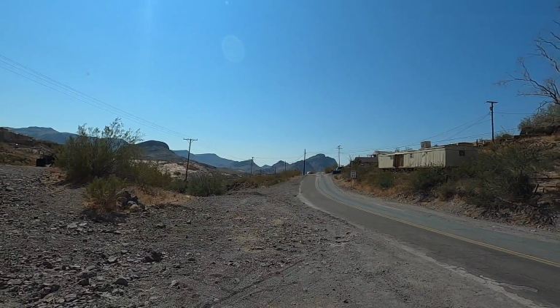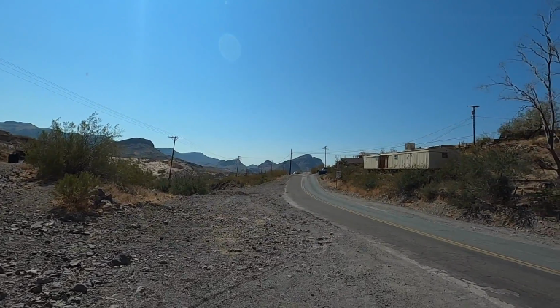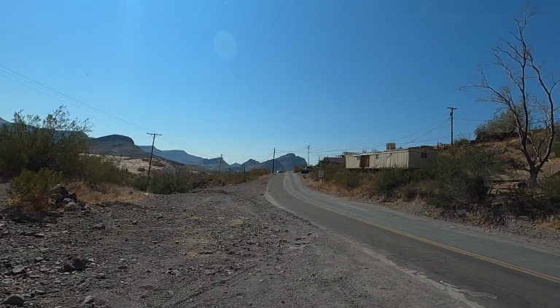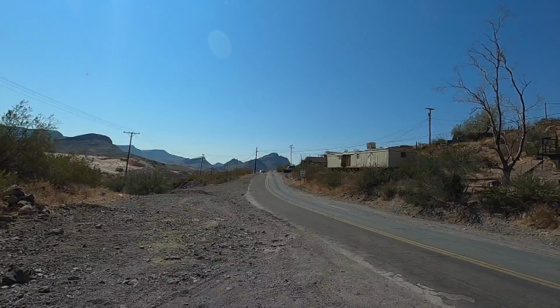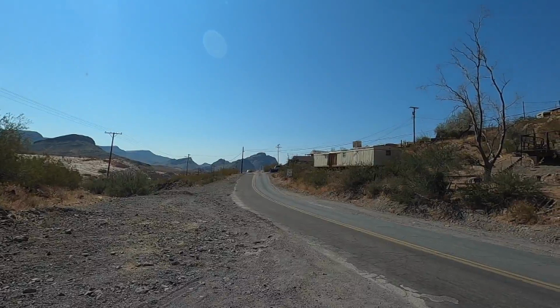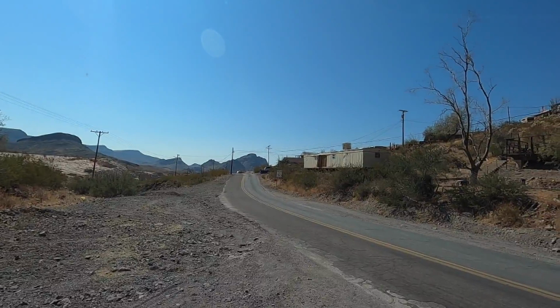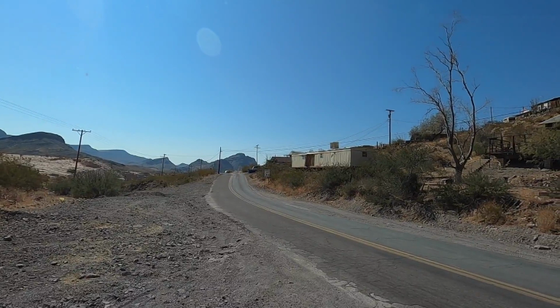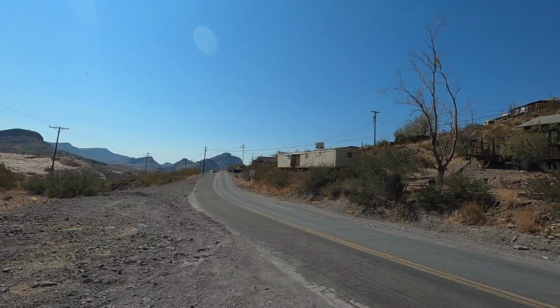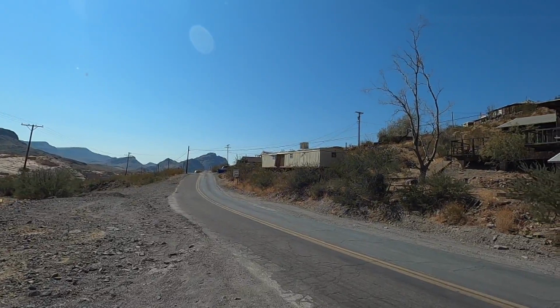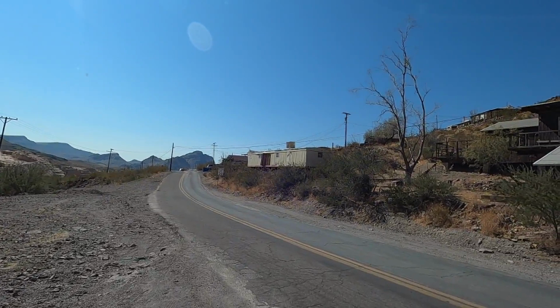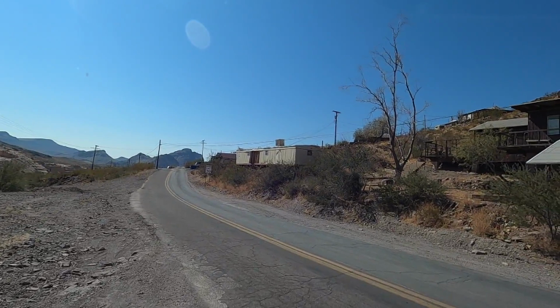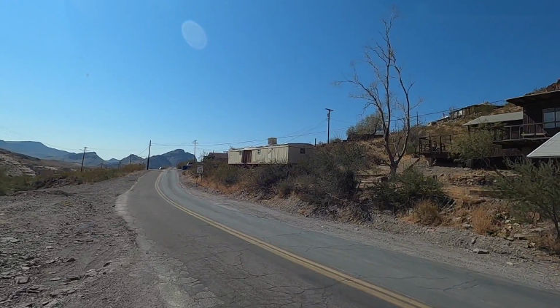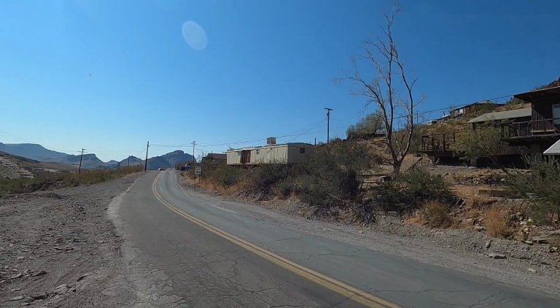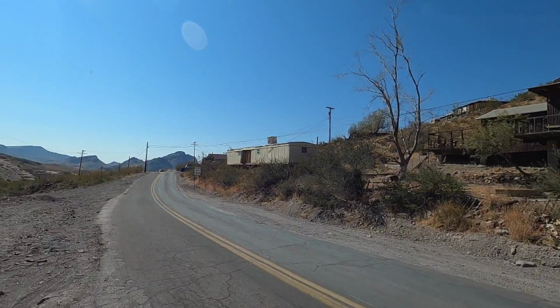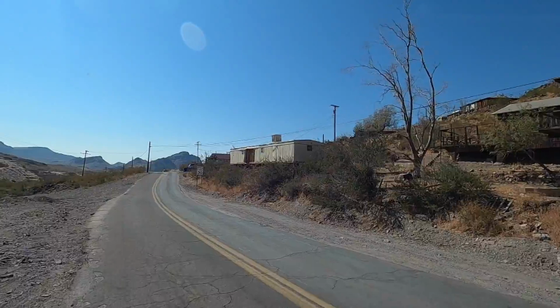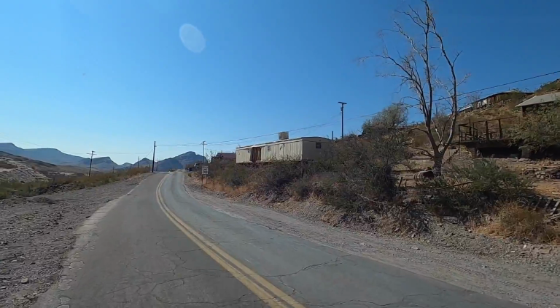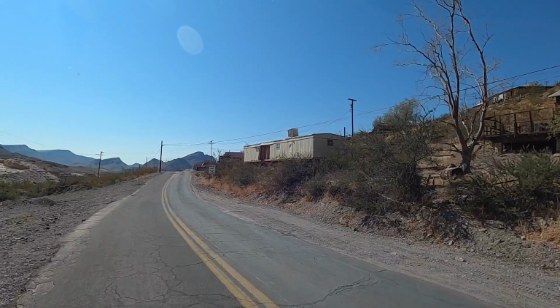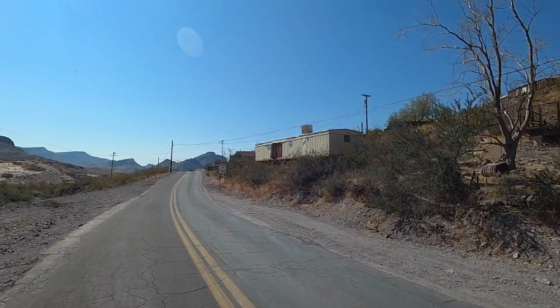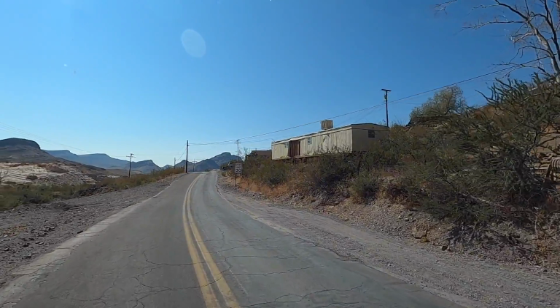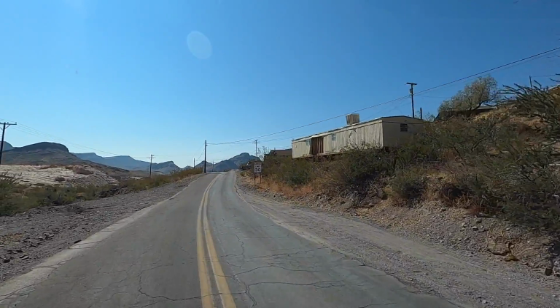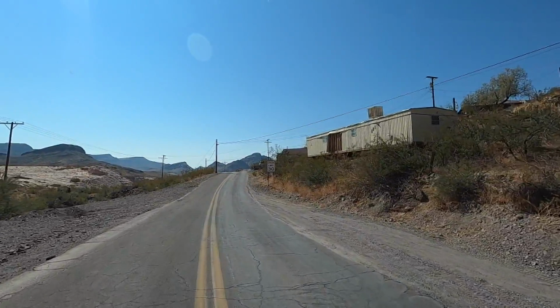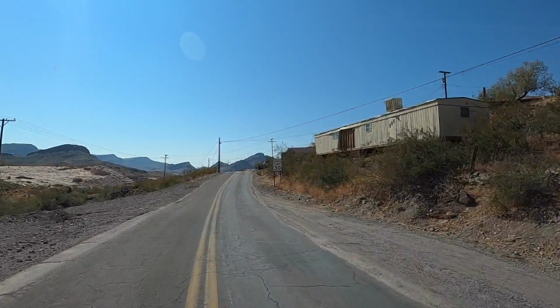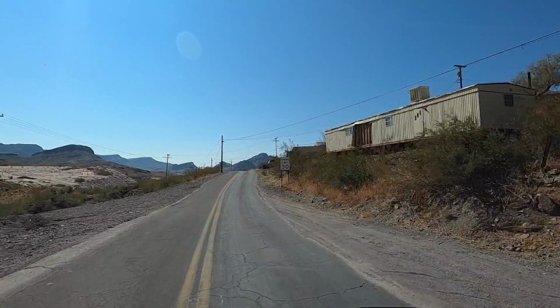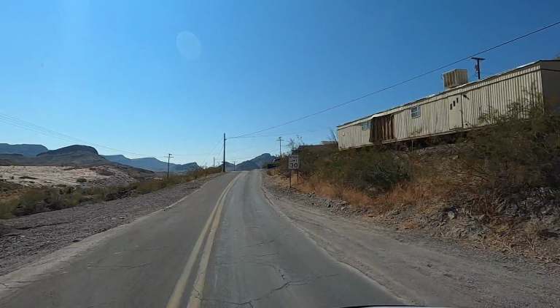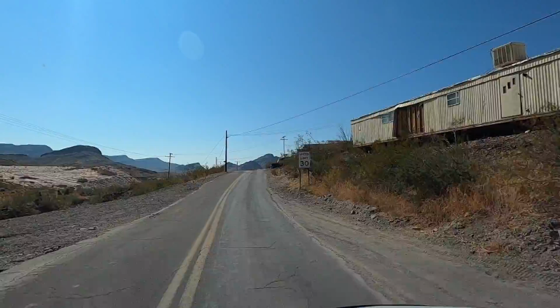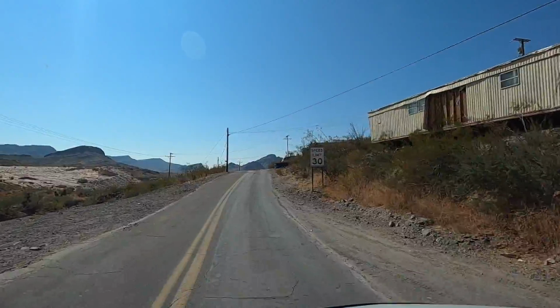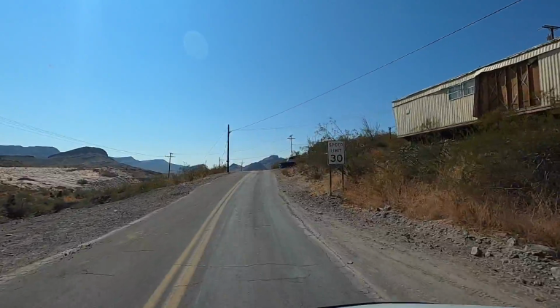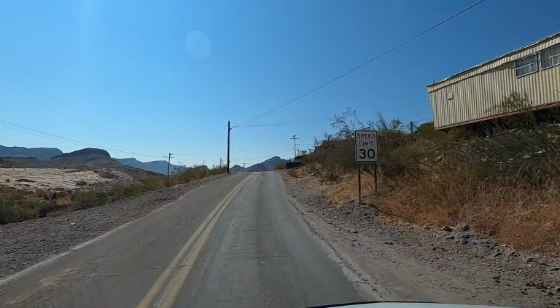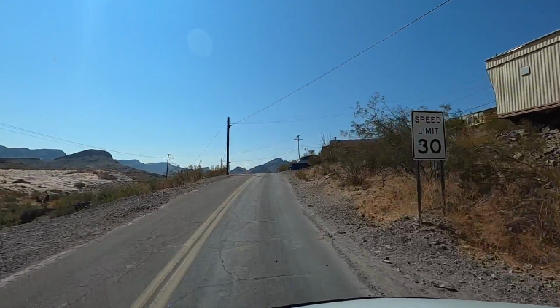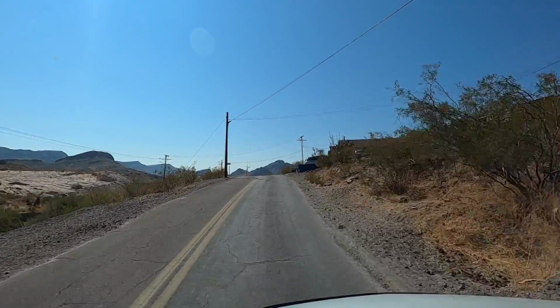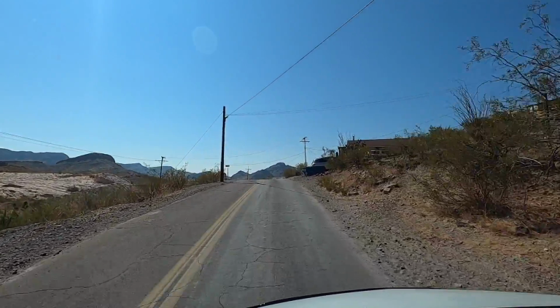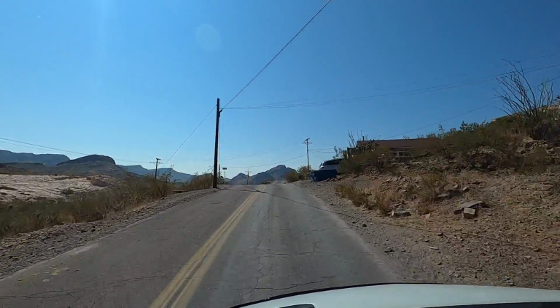I'm heading down to Havasu. Tuesday we're going to head south down to Quartzite - I'm going to be there for a few hours and get on the way. Keep on trucking. The journey continues. Talk soon.